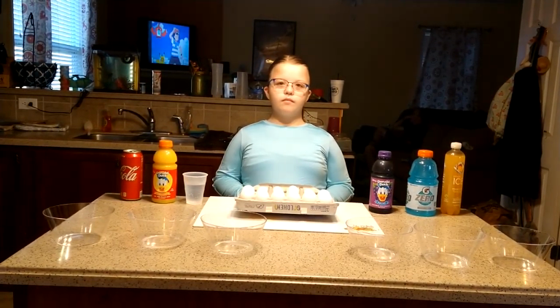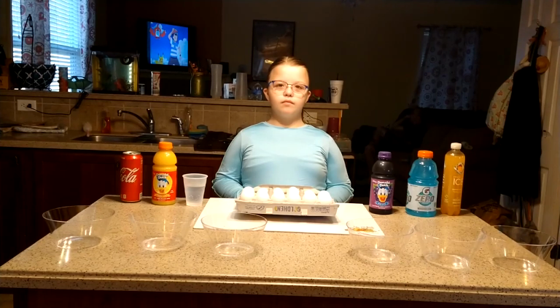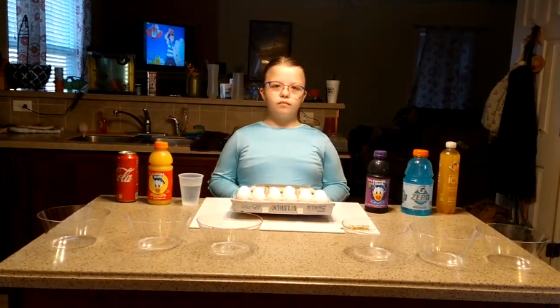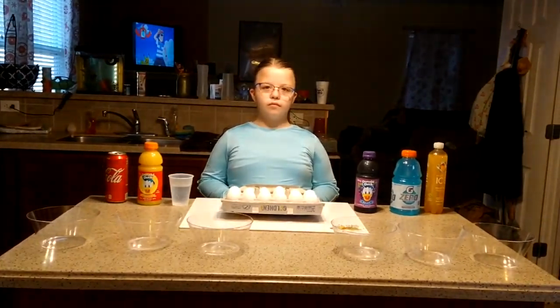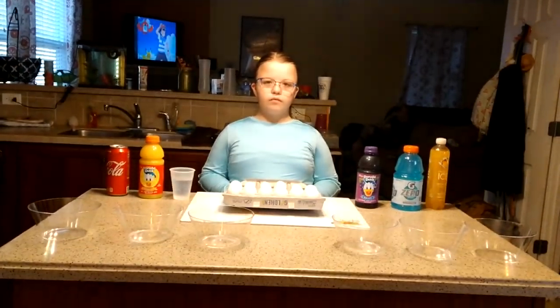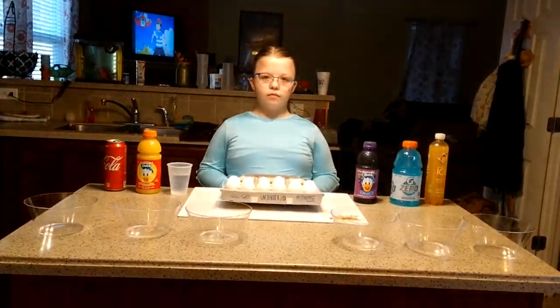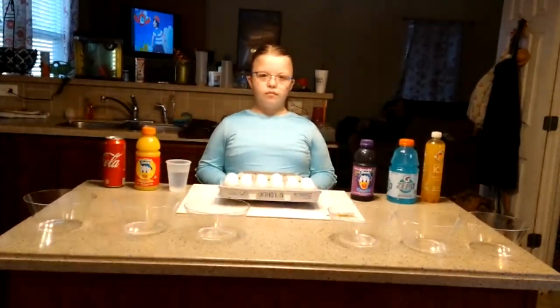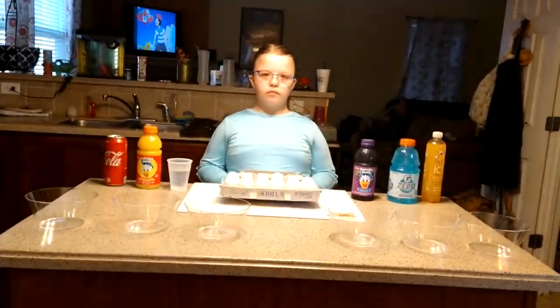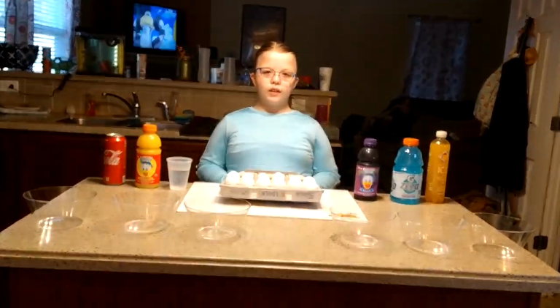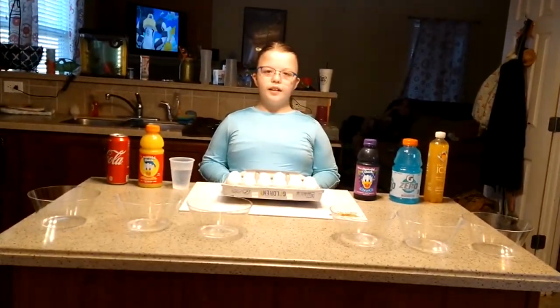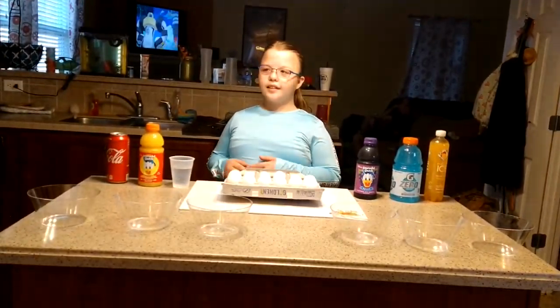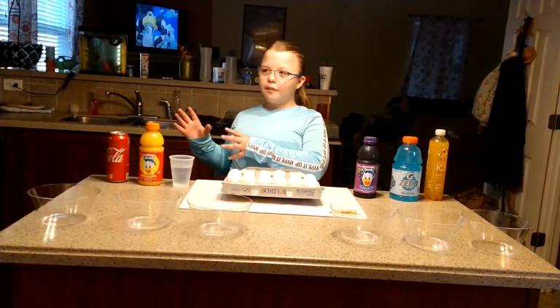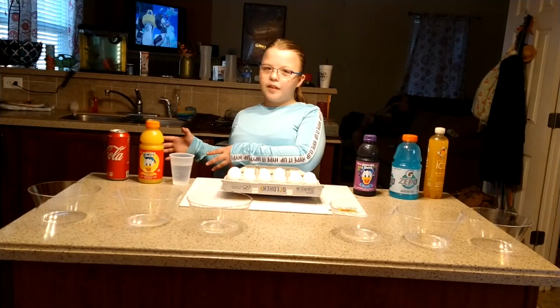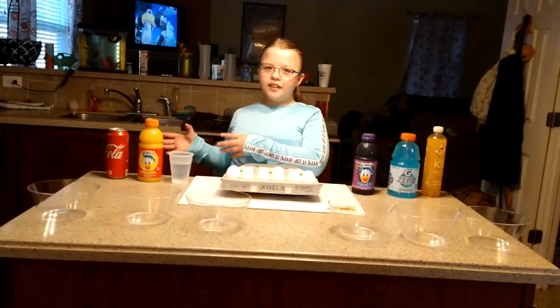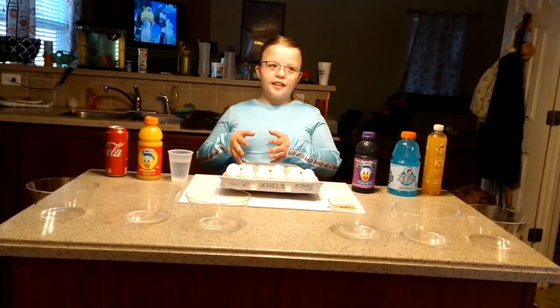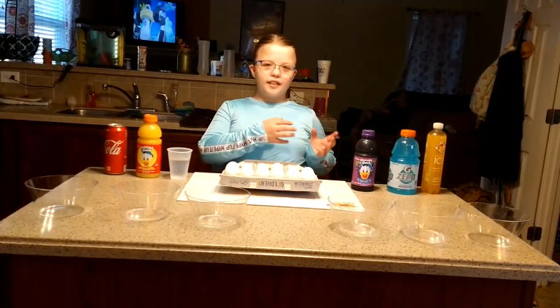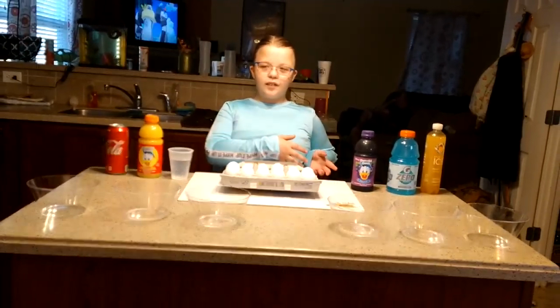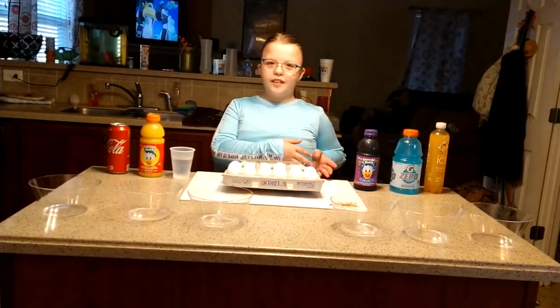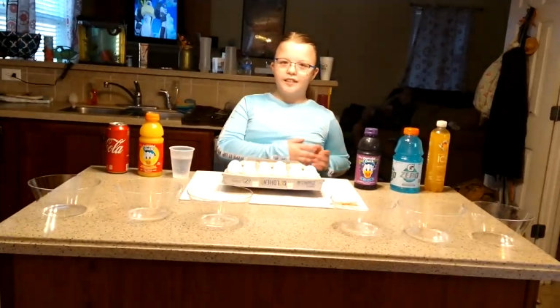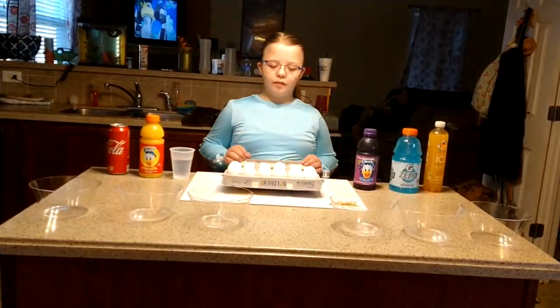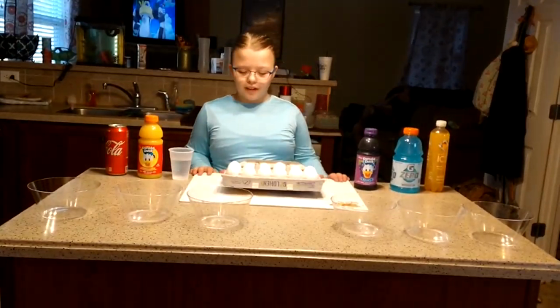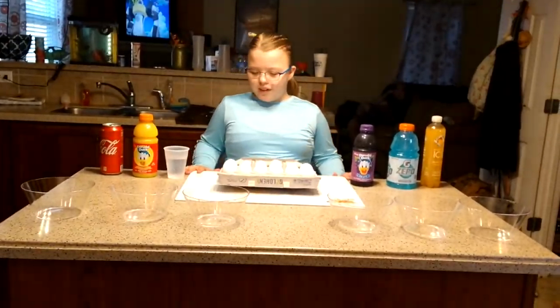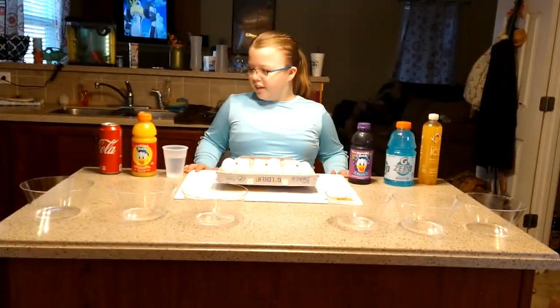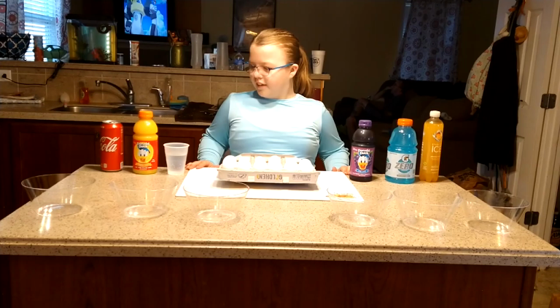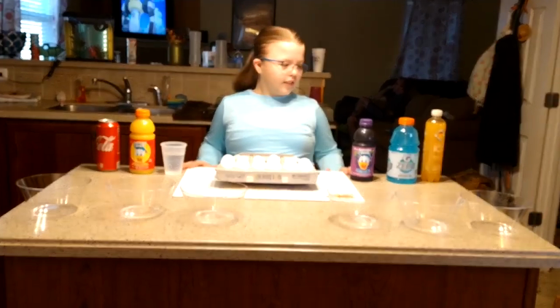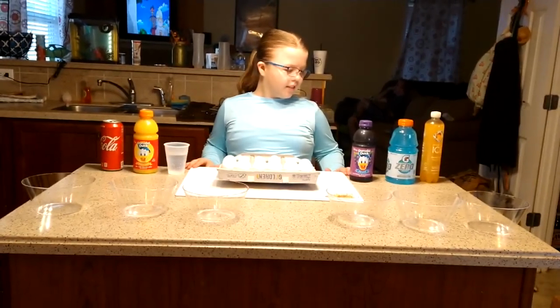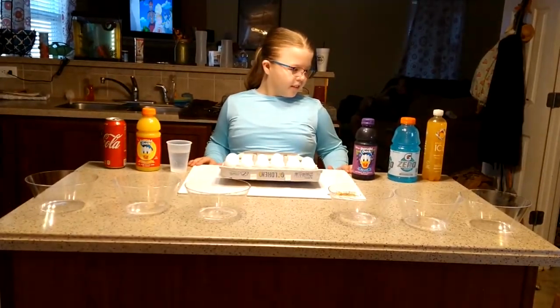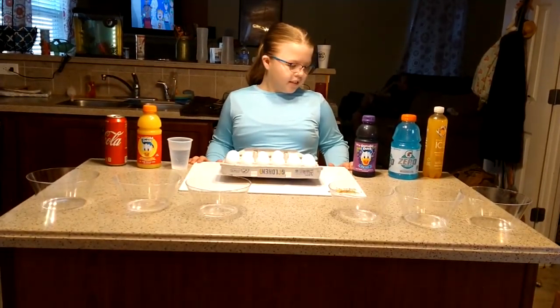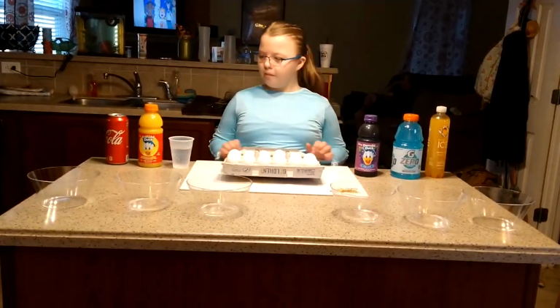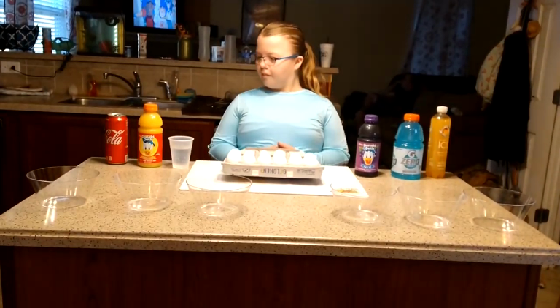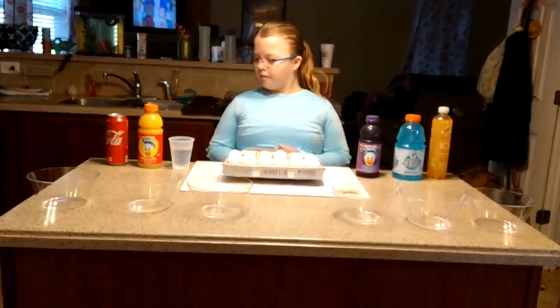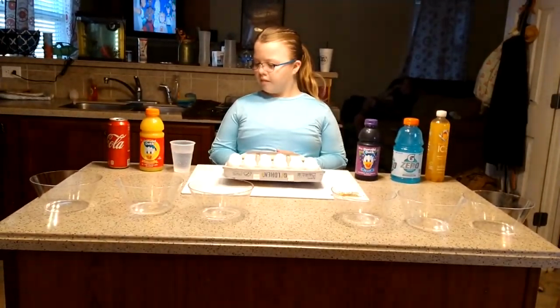We're also working on the scientific method. Do you remember what that's about? It is making a prediction, testing it, and seeing what it's doing. So what is your prediction? Which one do you think is going to harm your teeth — or in this case, the egg — the most?